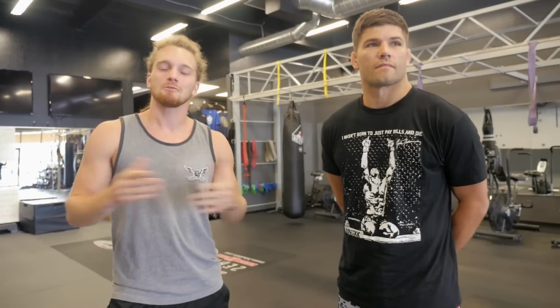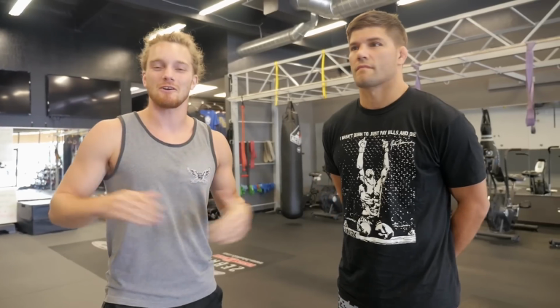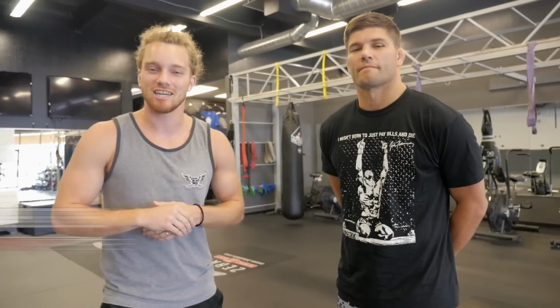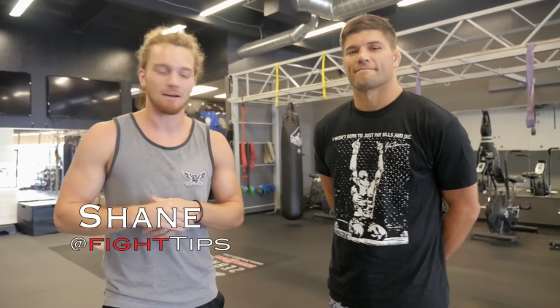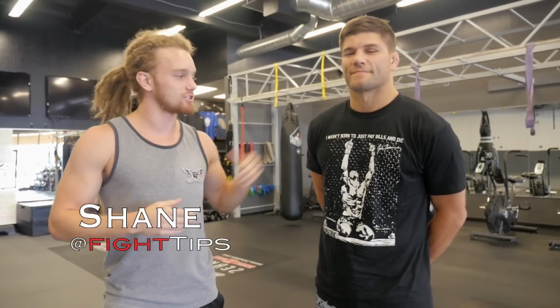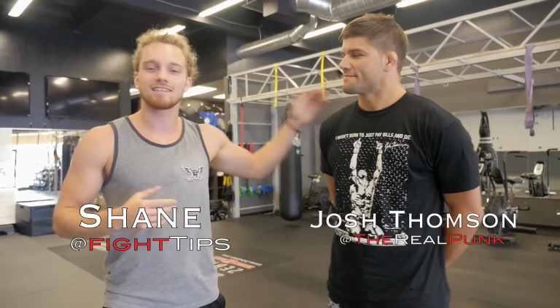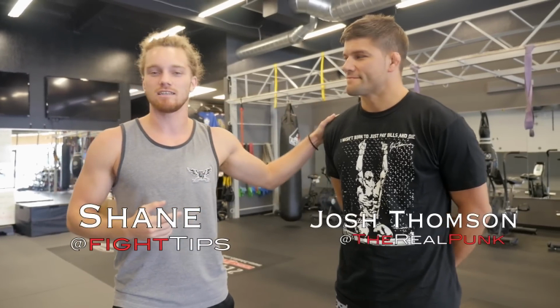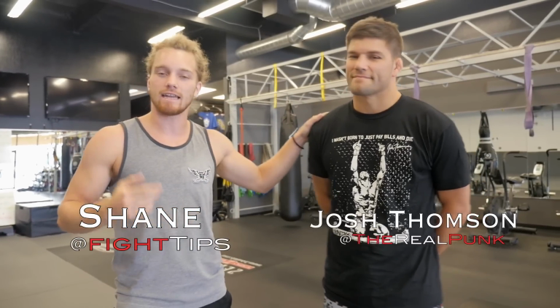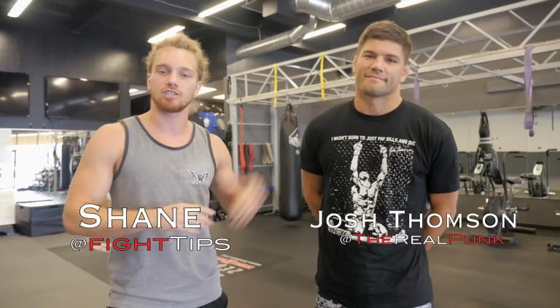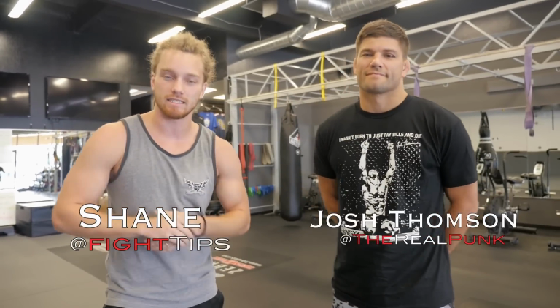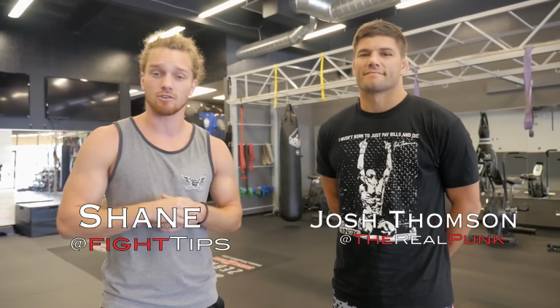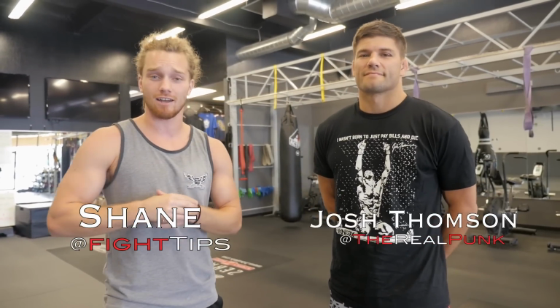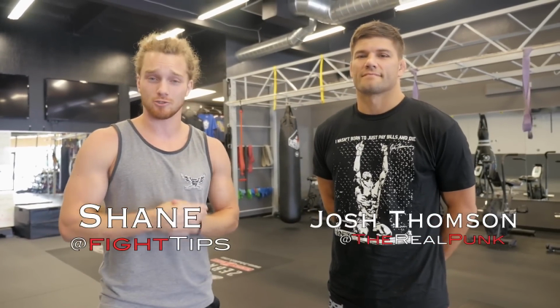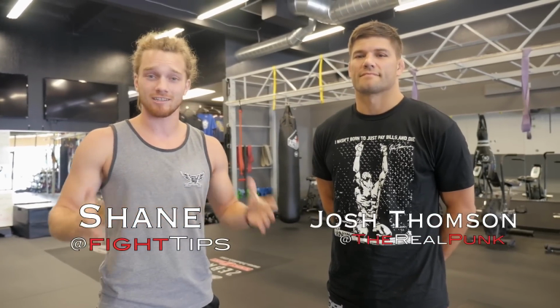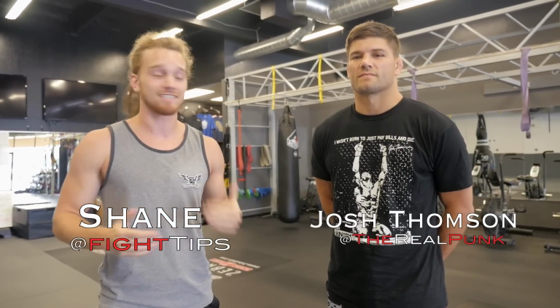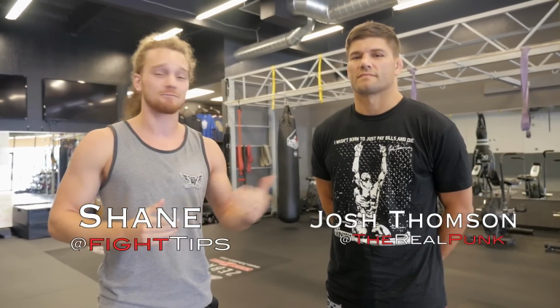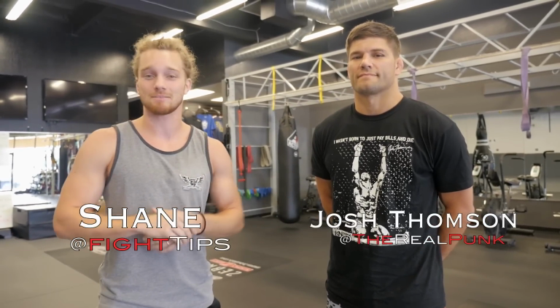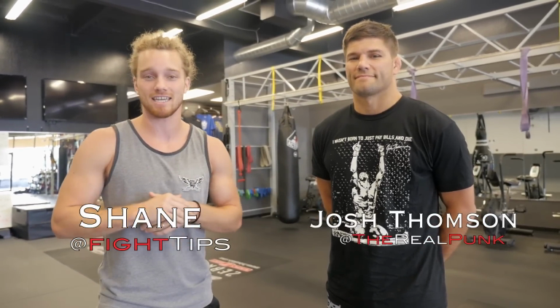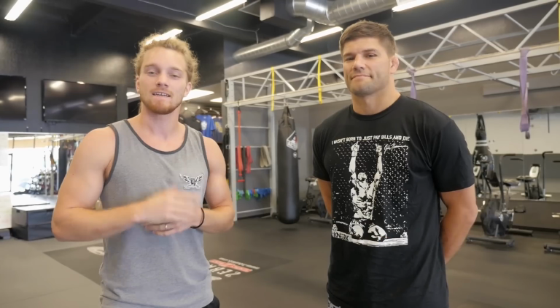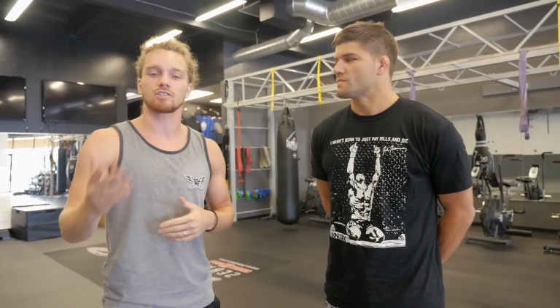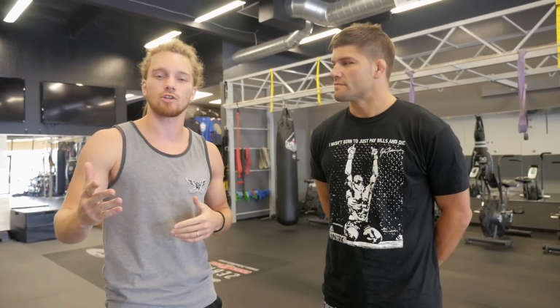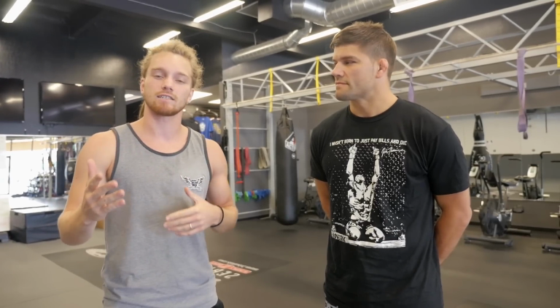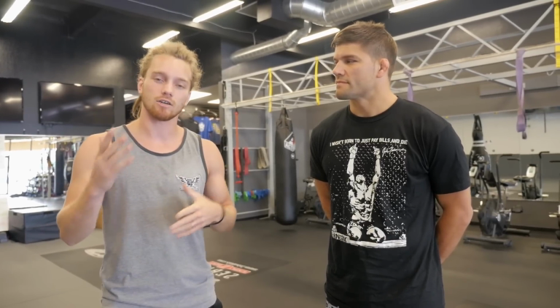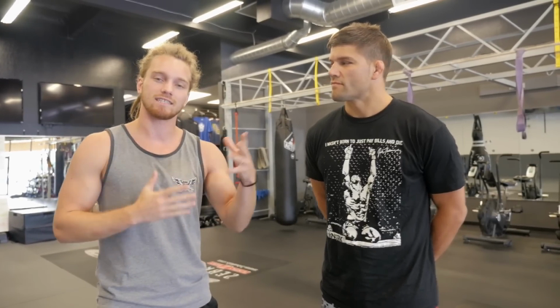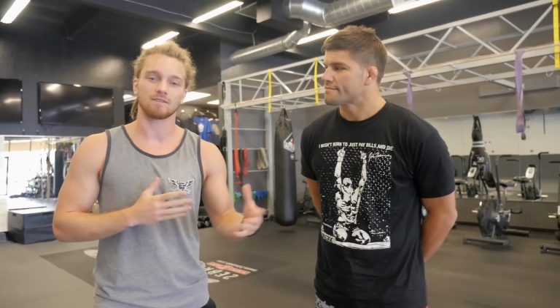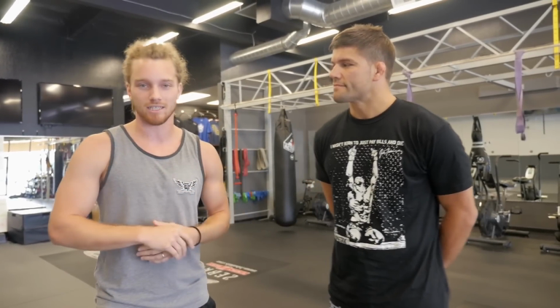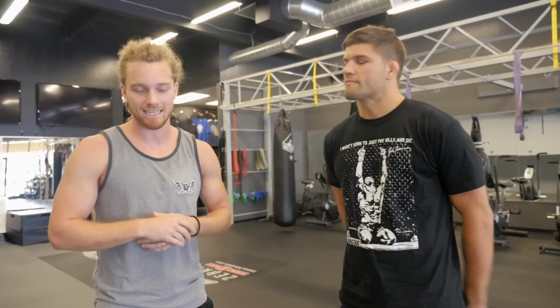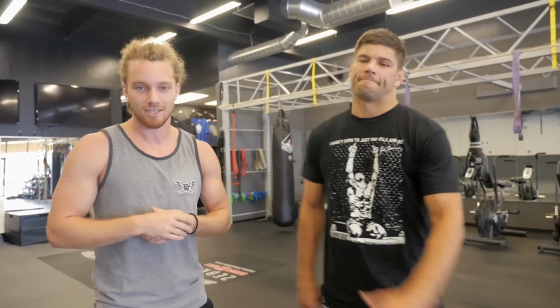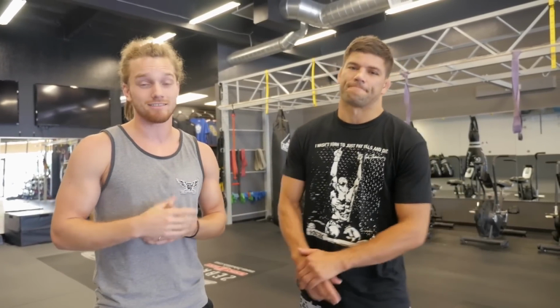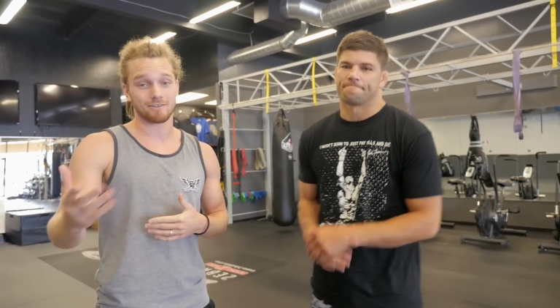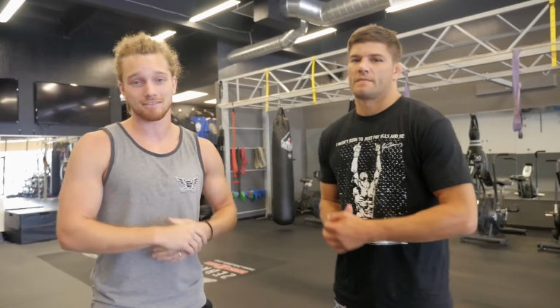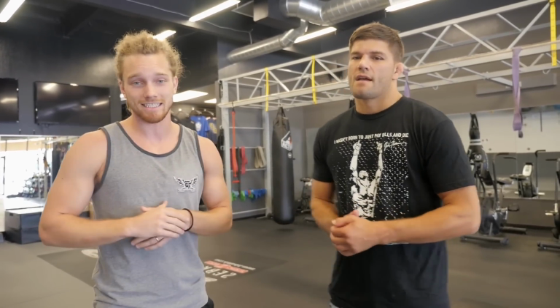What's going on guys? Shane here. I'm here with Josh Thompson at Knox Gym in San Jose, California. So if you're in the area, definitely come check this place out. Josh is going to show you guys a good way to set up the double leg takedown so that you can take your opponents down easy.